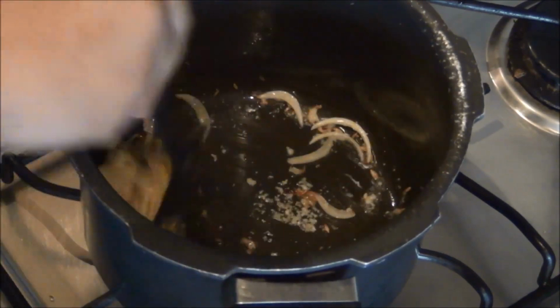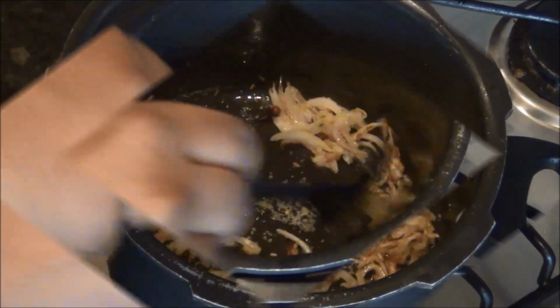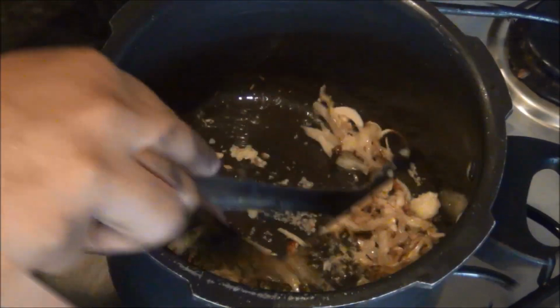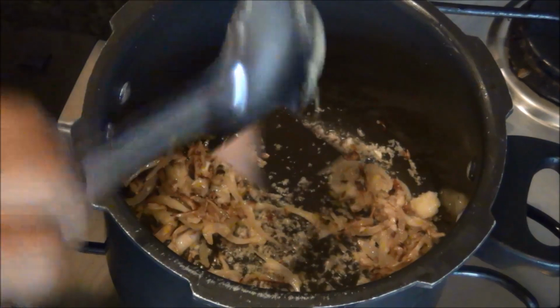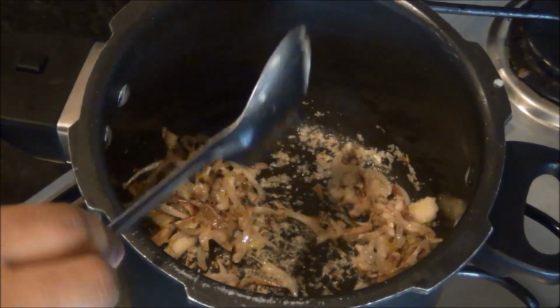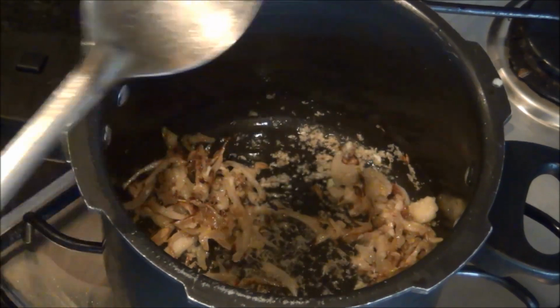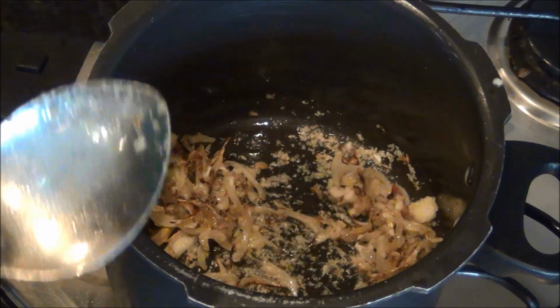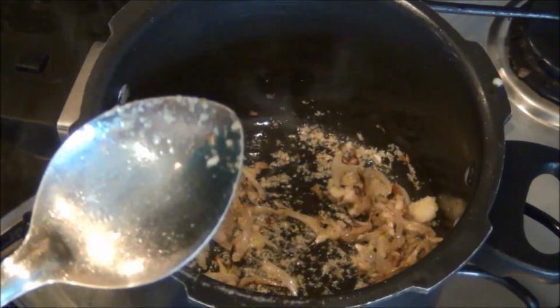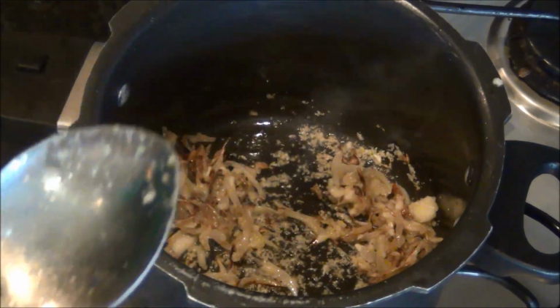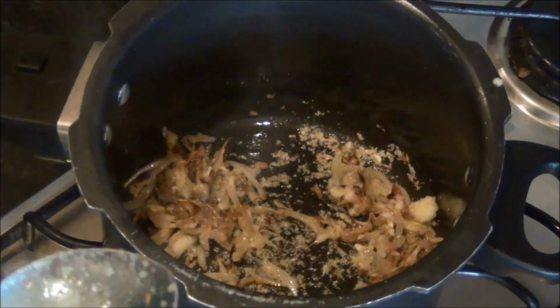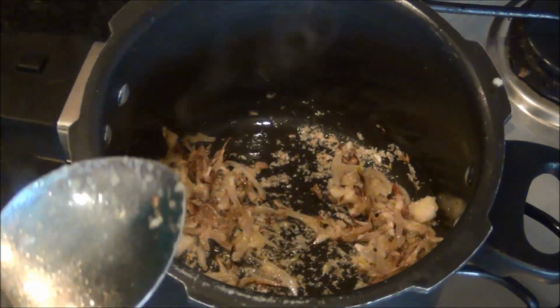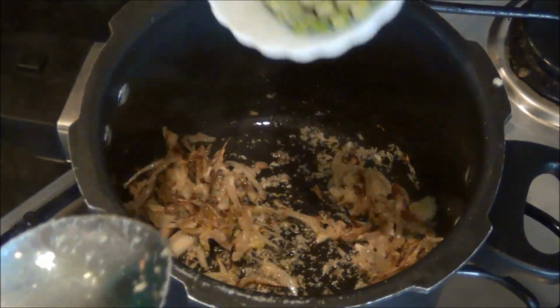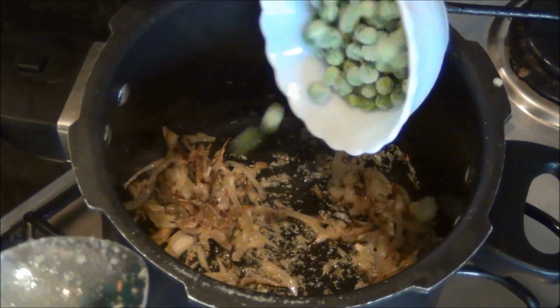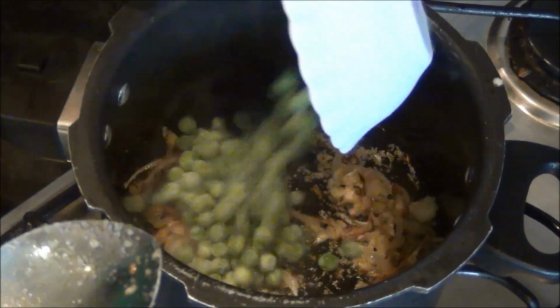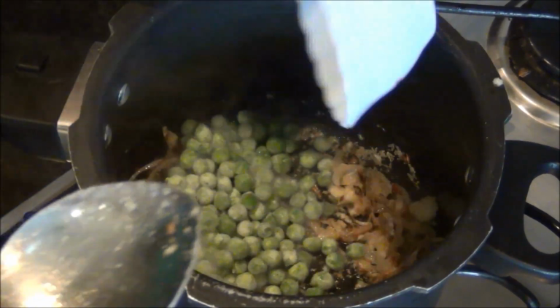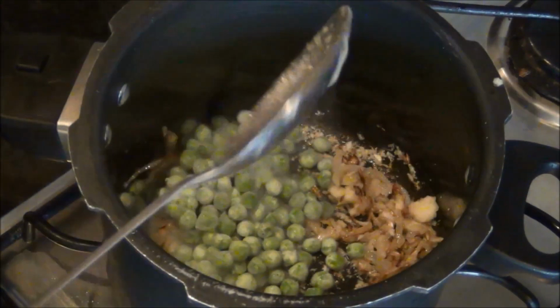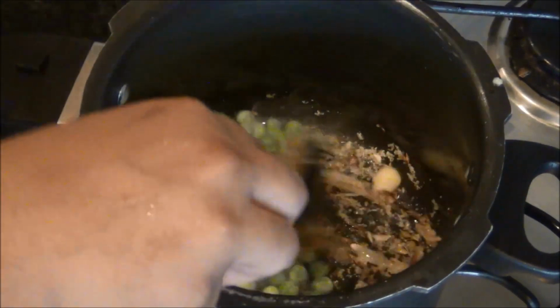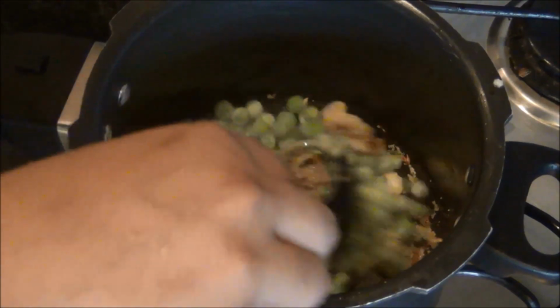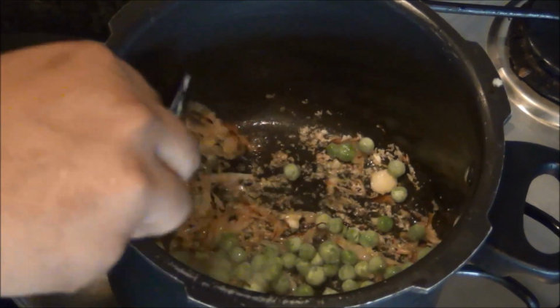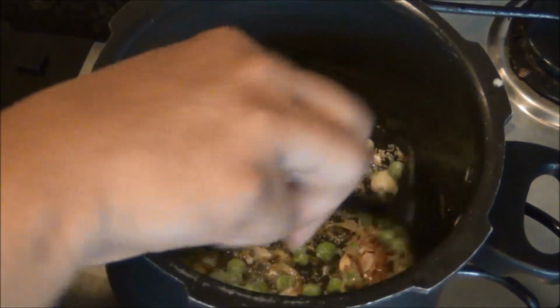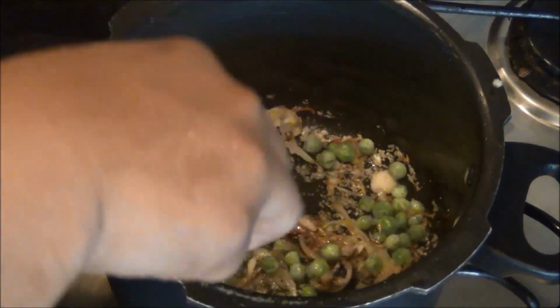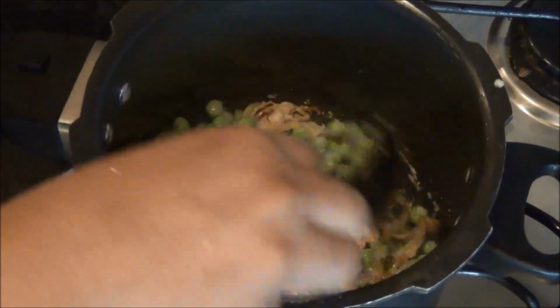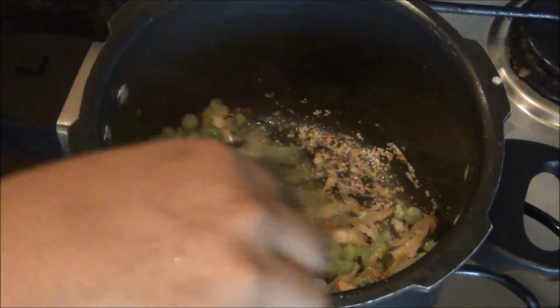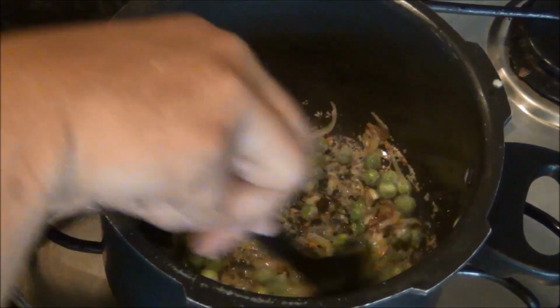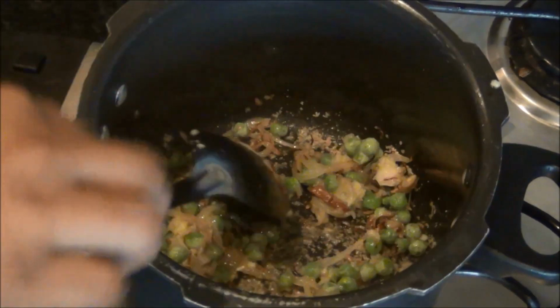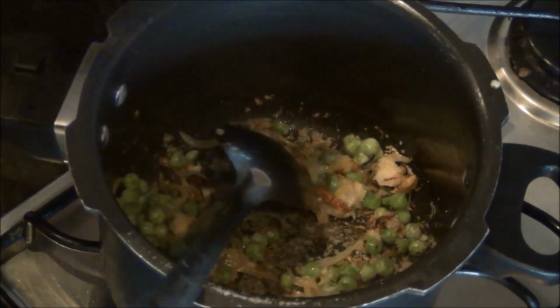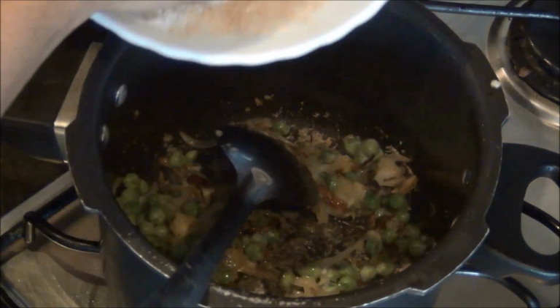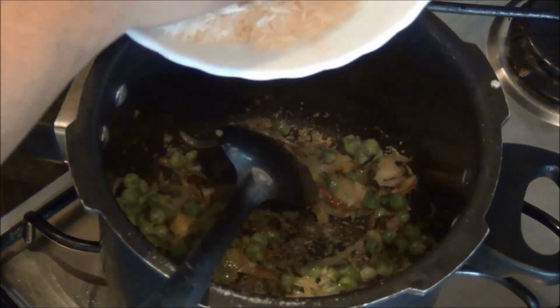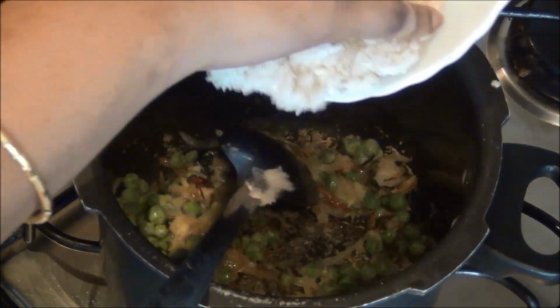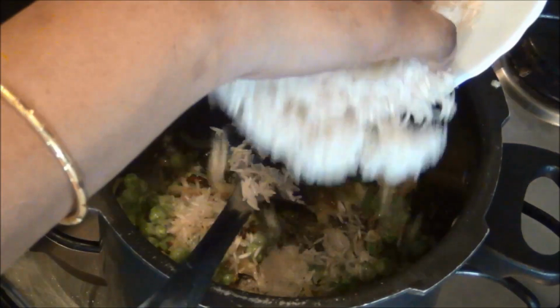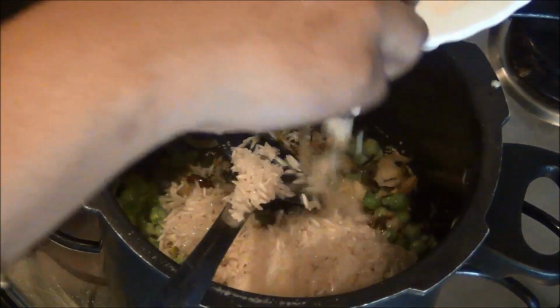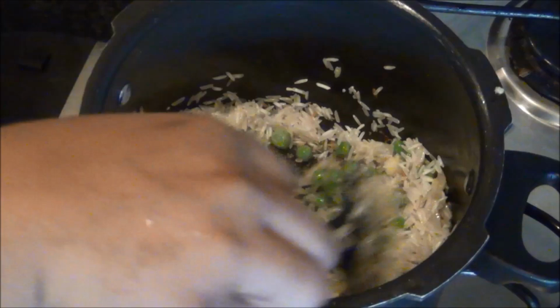Then I am going to add the 1 cup of peas and just sauté it for half a minute, and then I am going to add the 1 cup of basmati rice which I have washed in water.